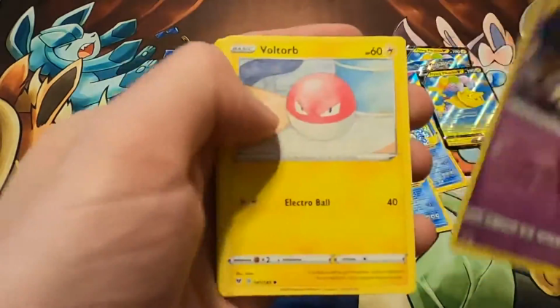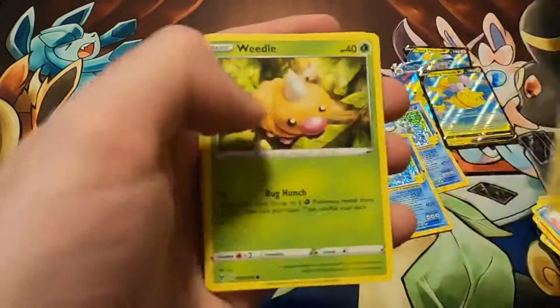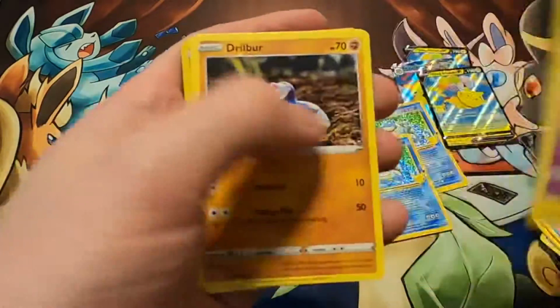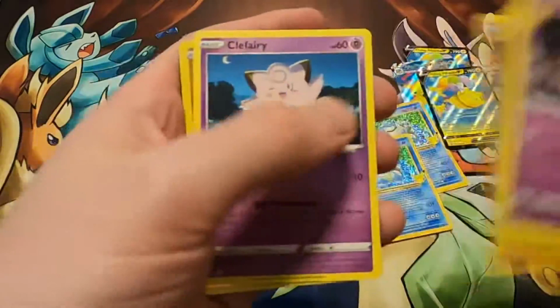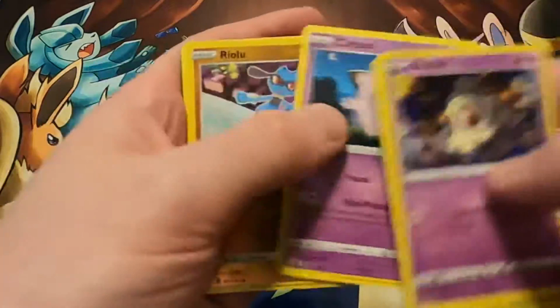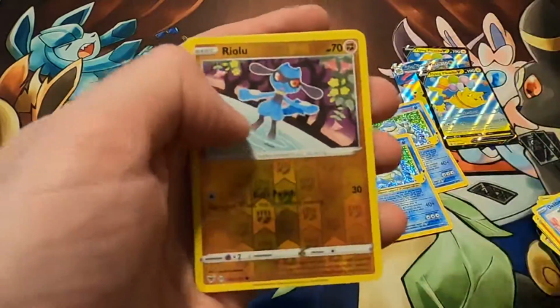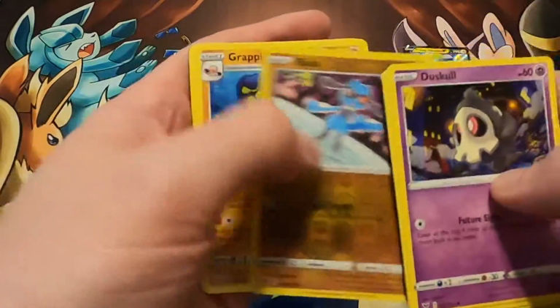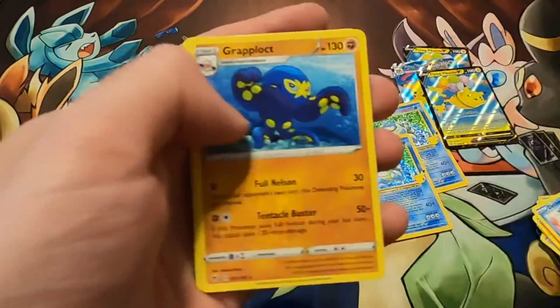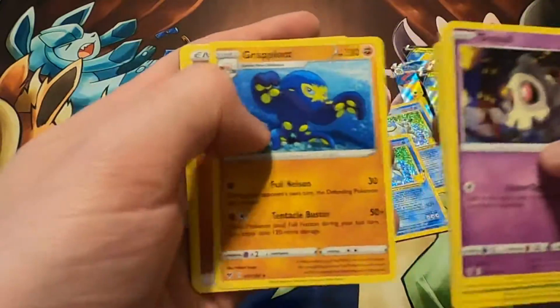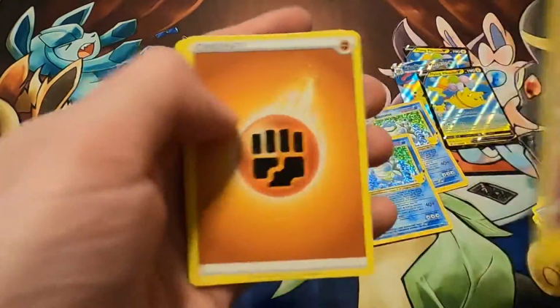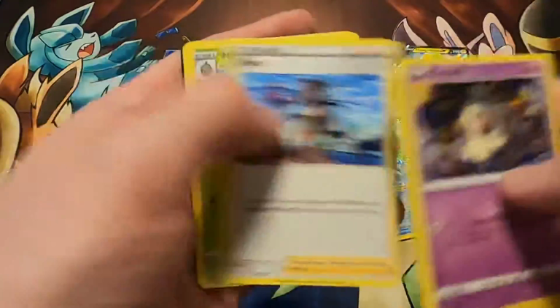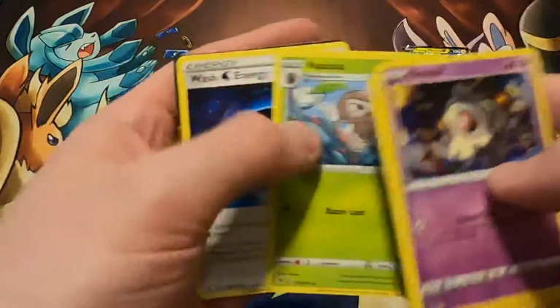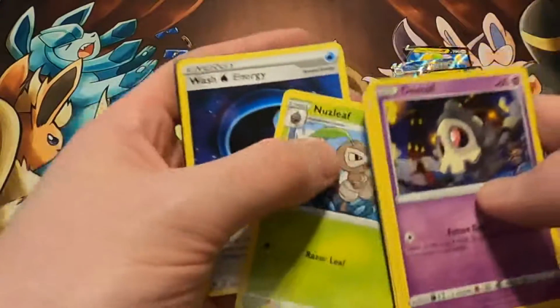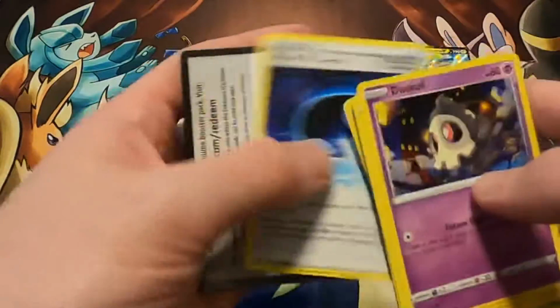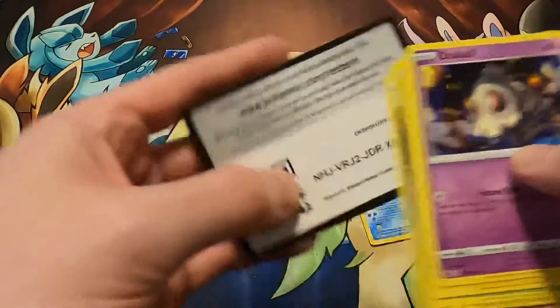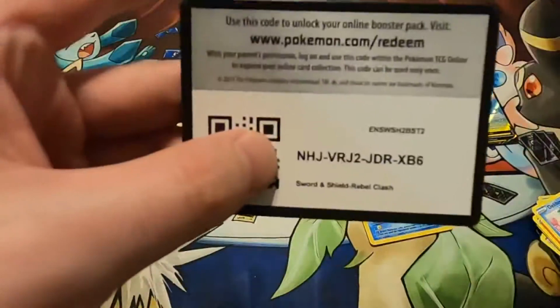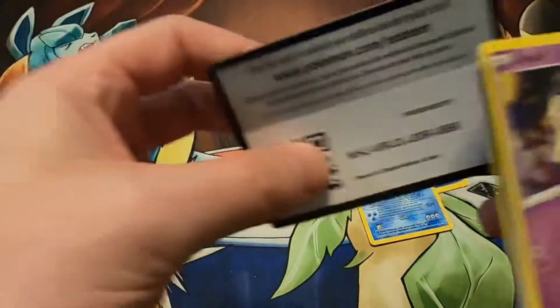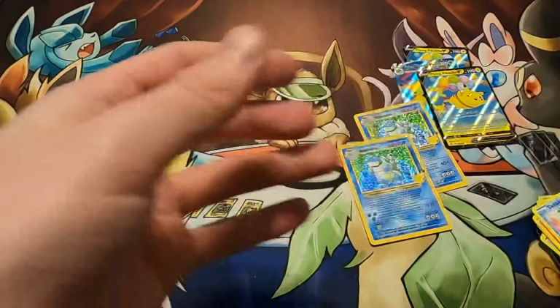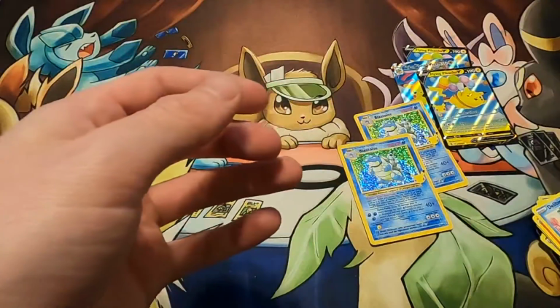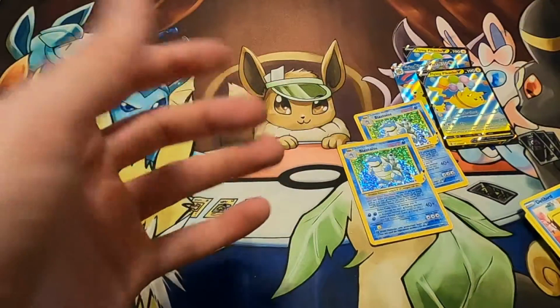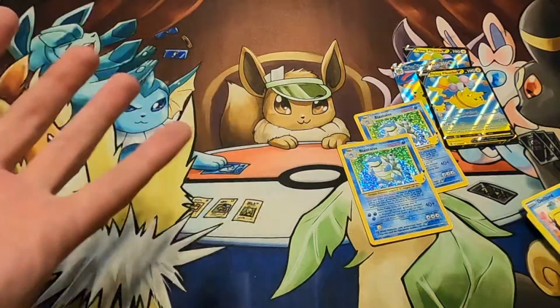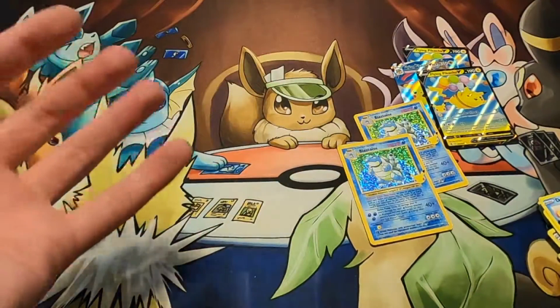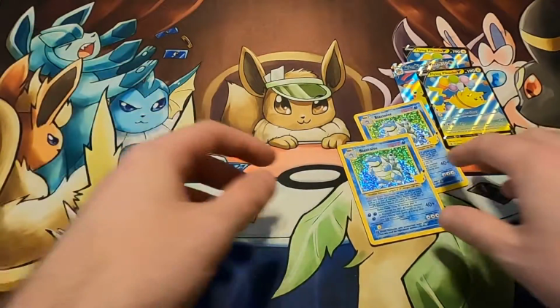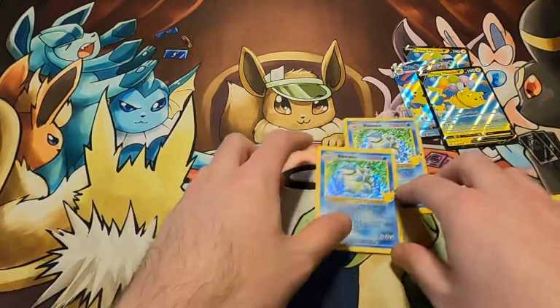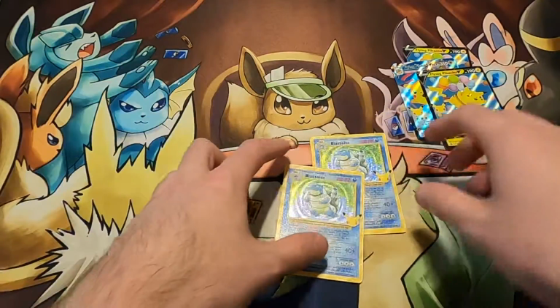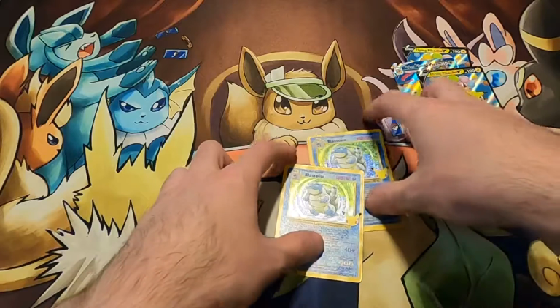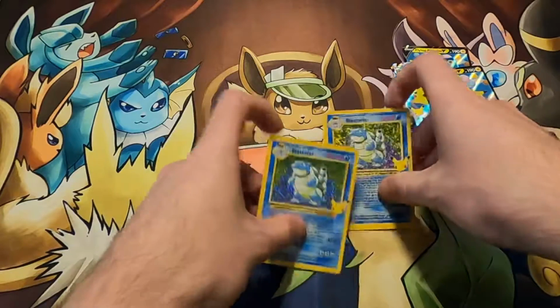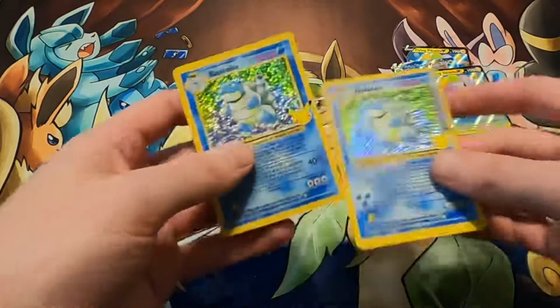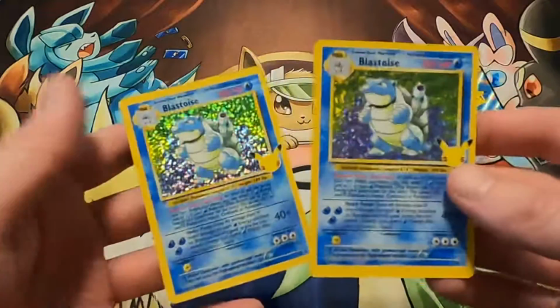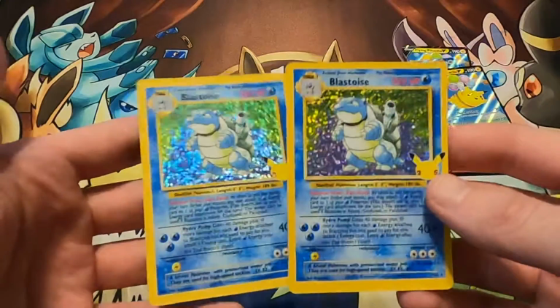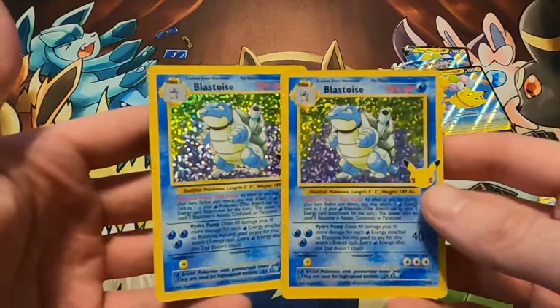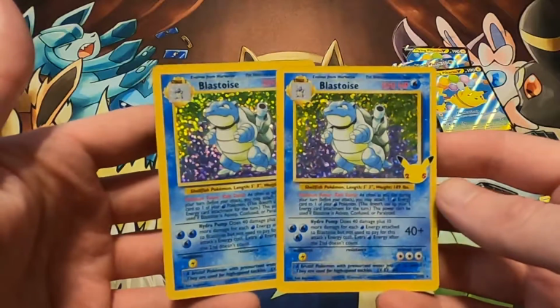Dusk Mane, Voltorb, Weedle, Drillbur, Larvesta, Riolu, and Grapploct. Okay, so nothing crazy. But you guys saw that — I don't know what to say, but we have two Blastoise. Pretty cool right there.